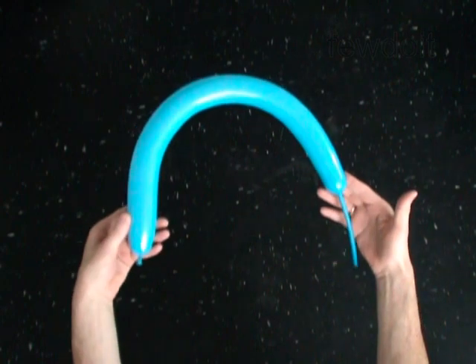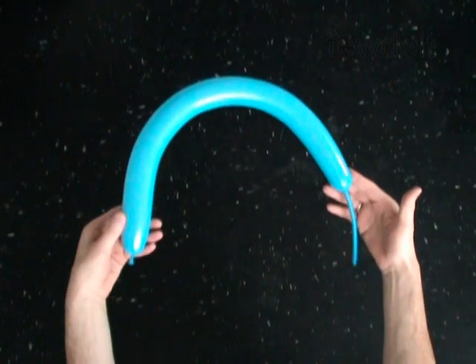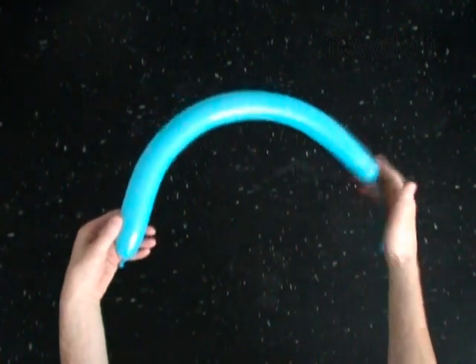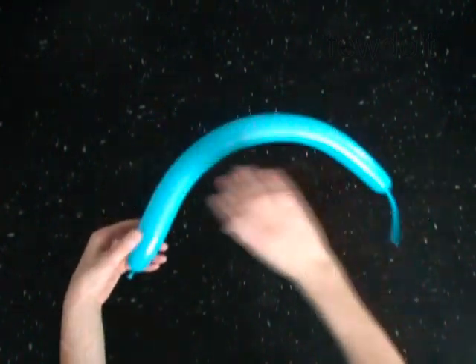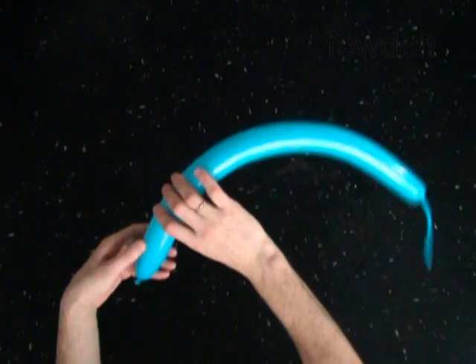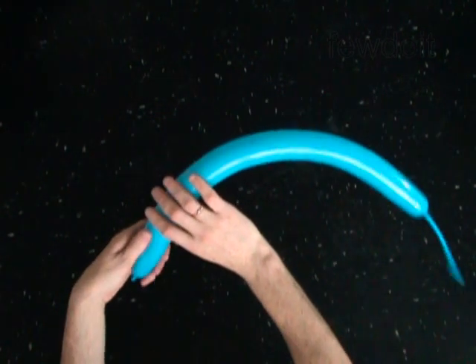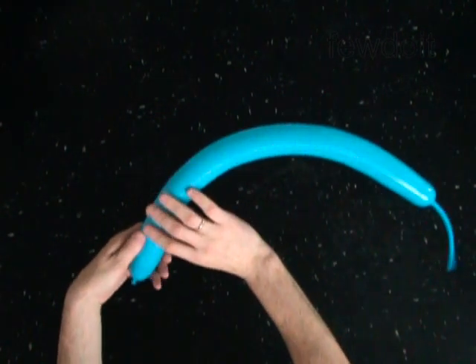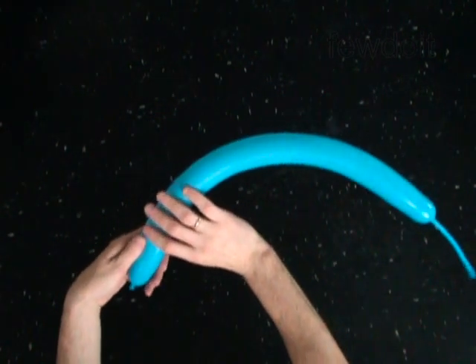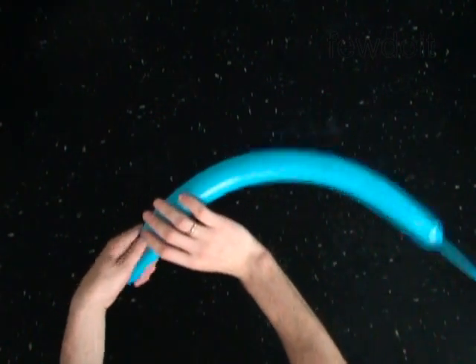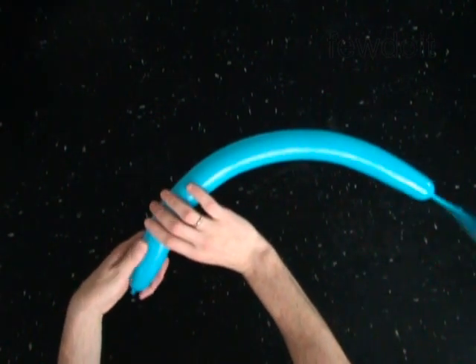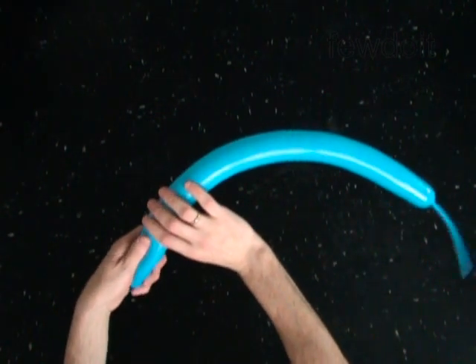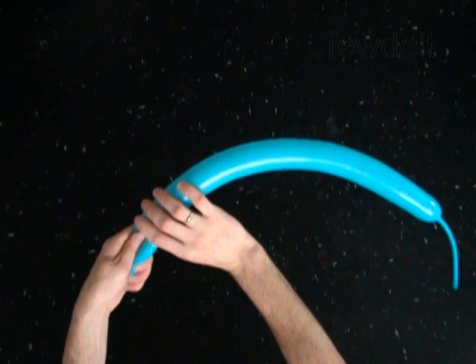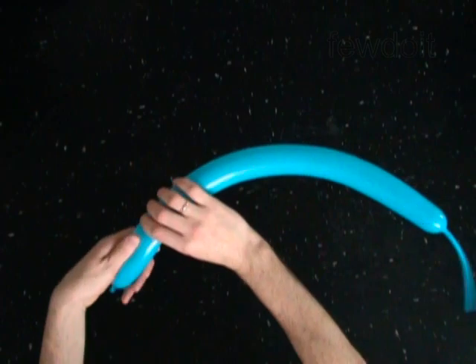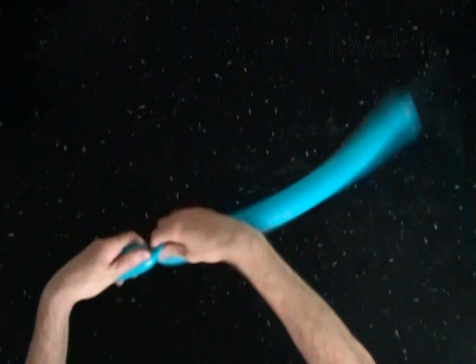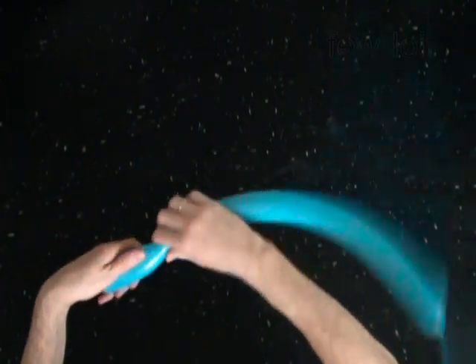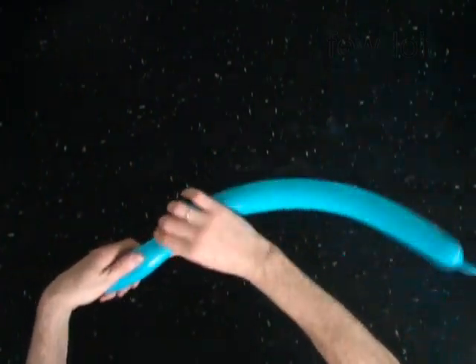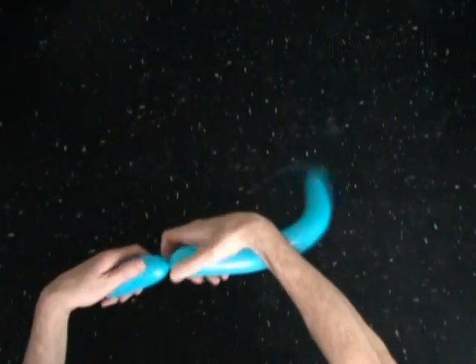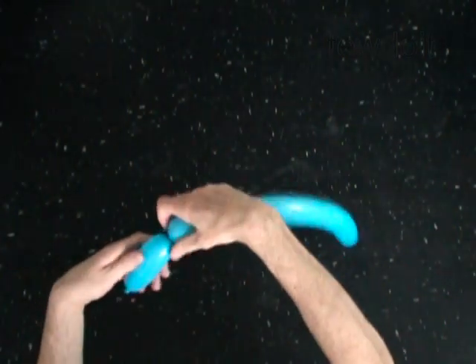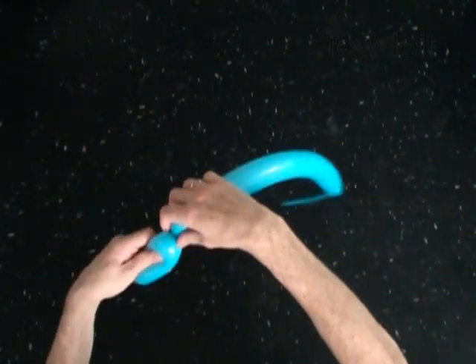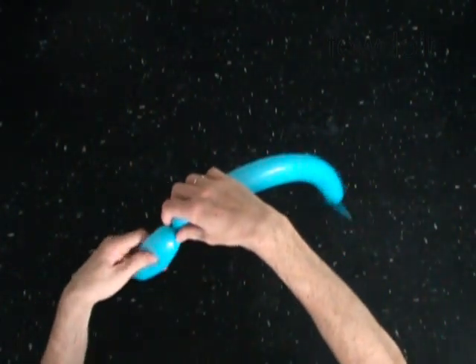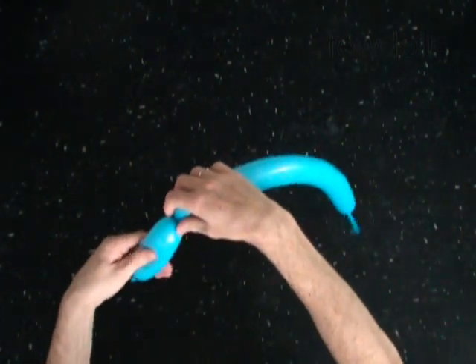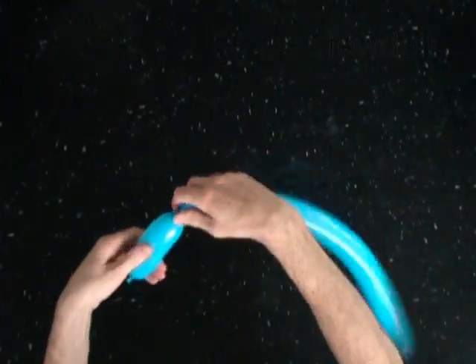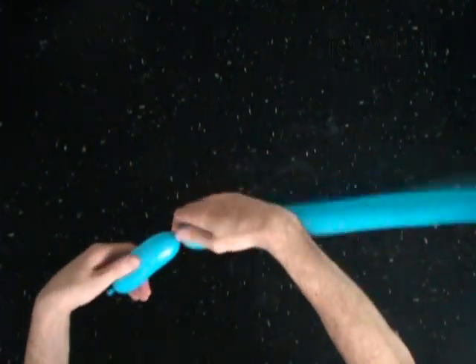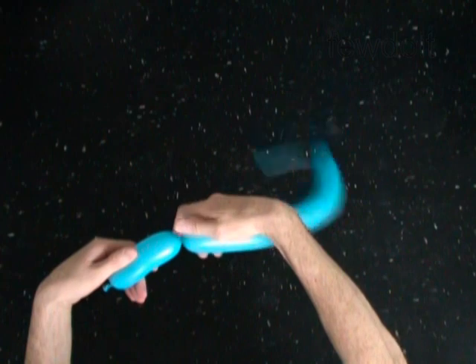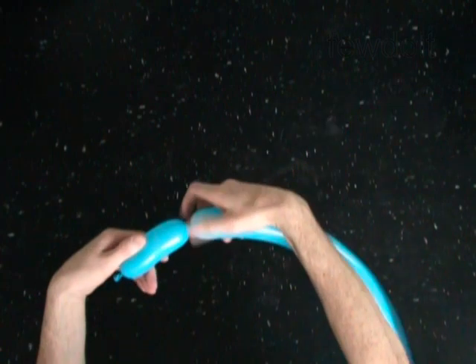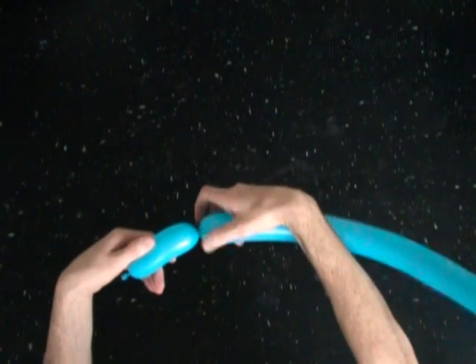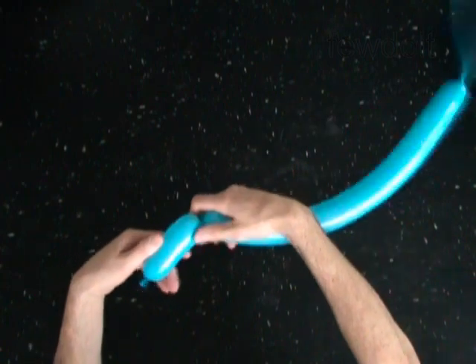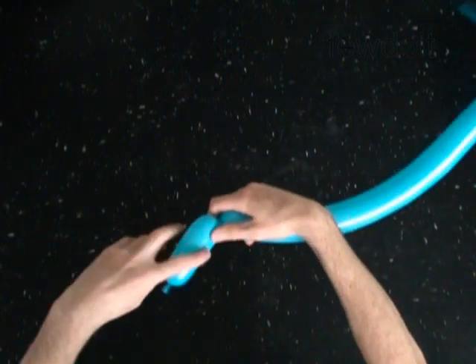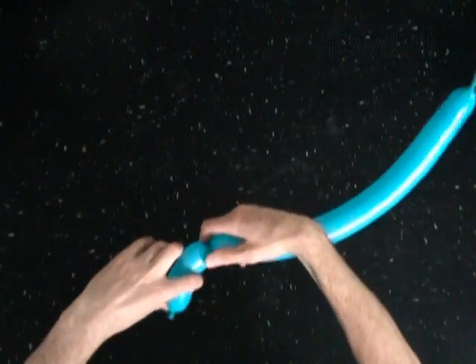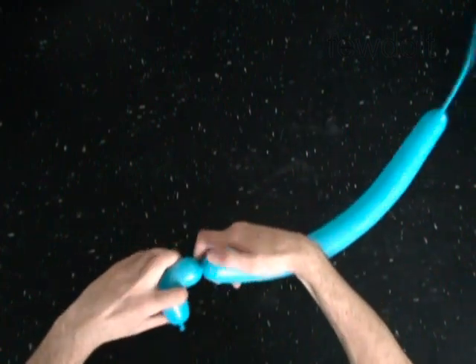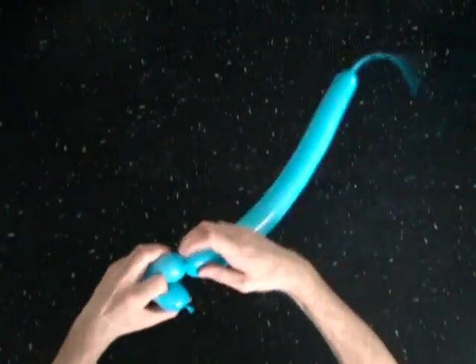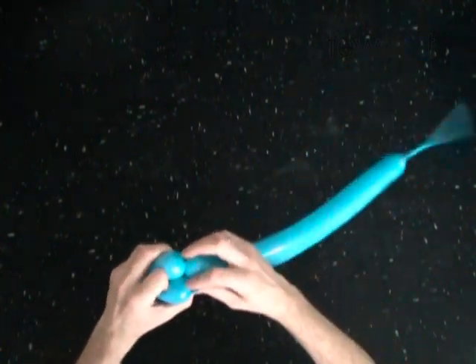The first bubble you twist to make the front tire. With the first soft 4 inch bubble. Lock both ends of the first bubble in one lock twist.